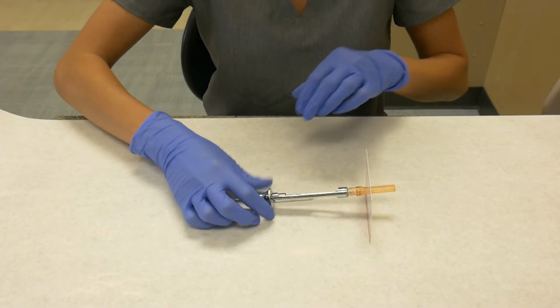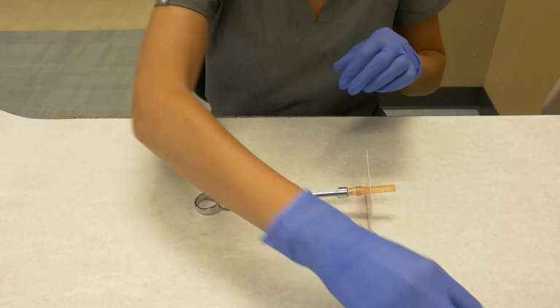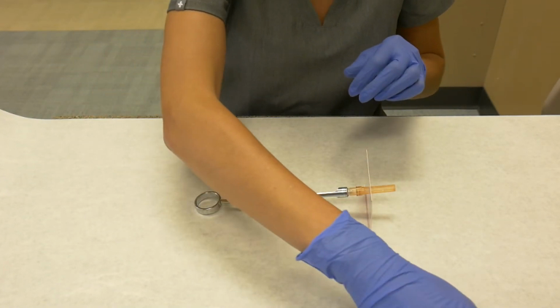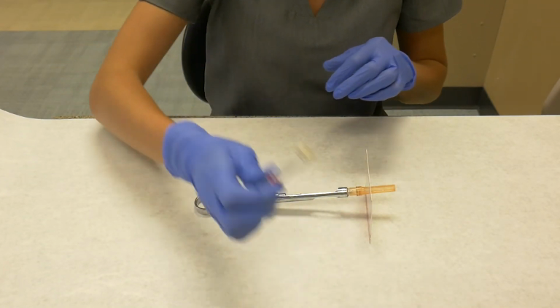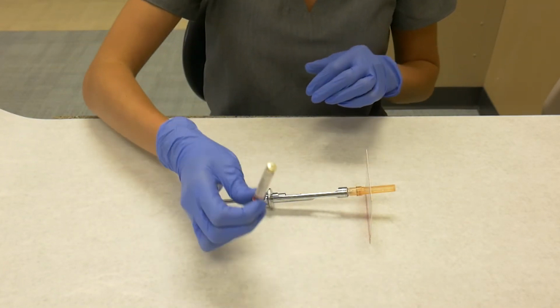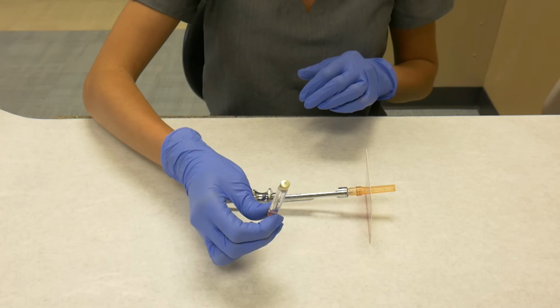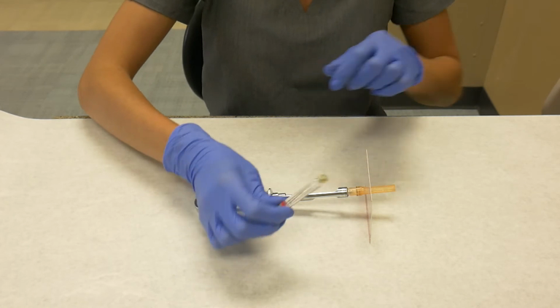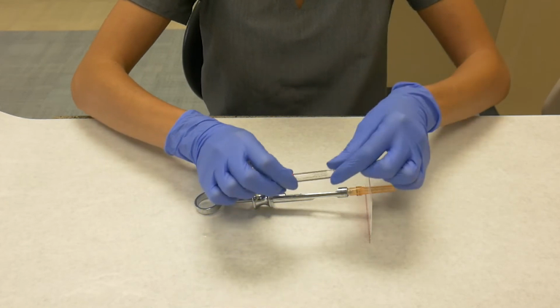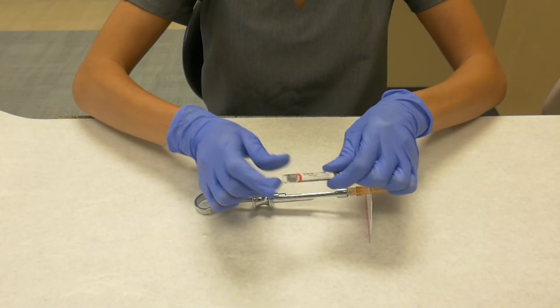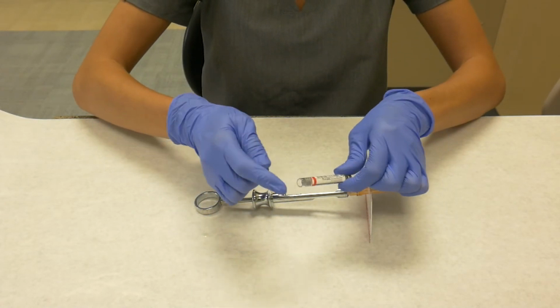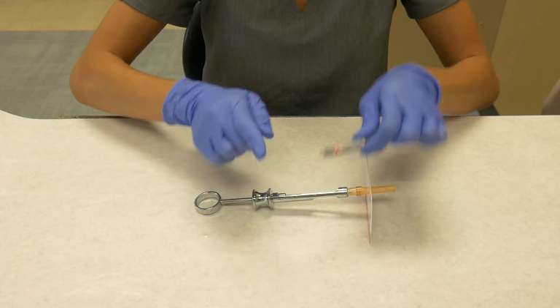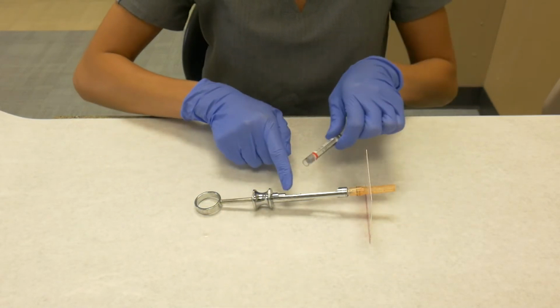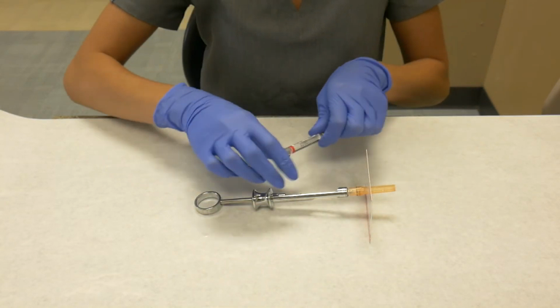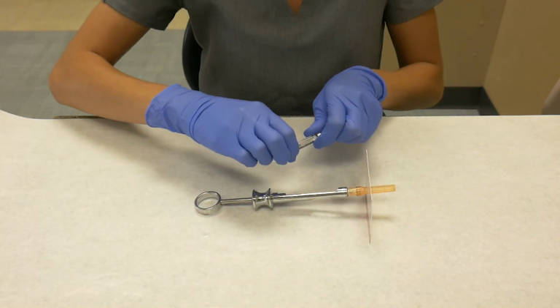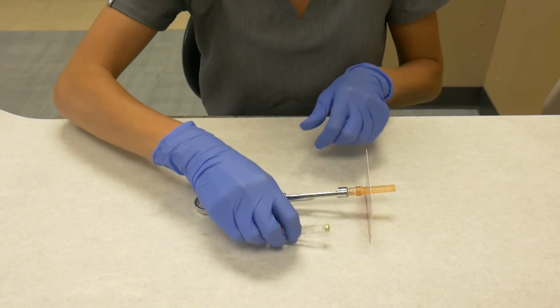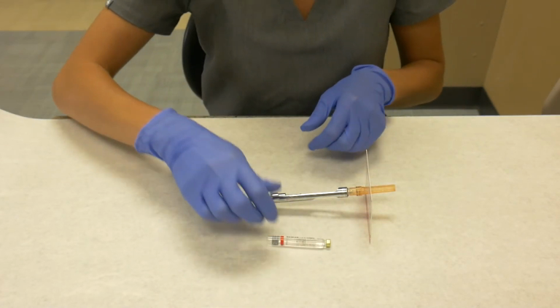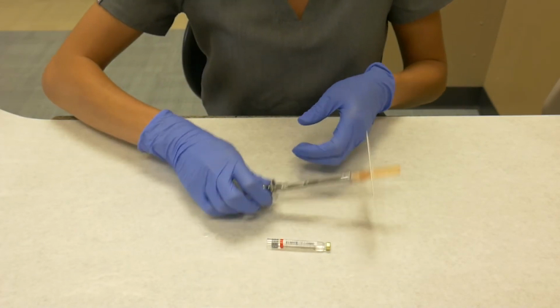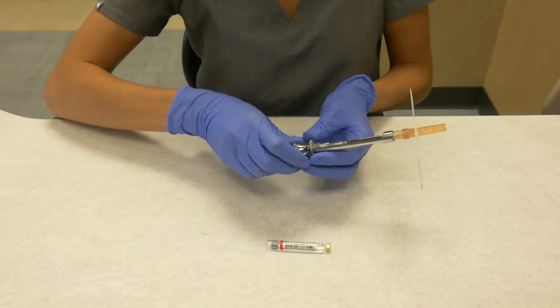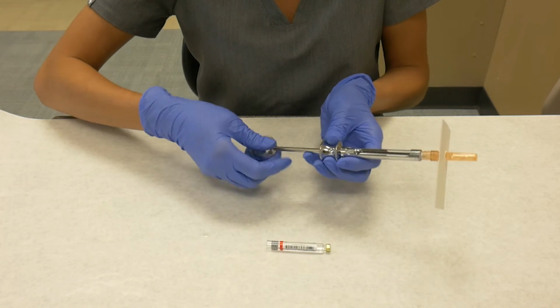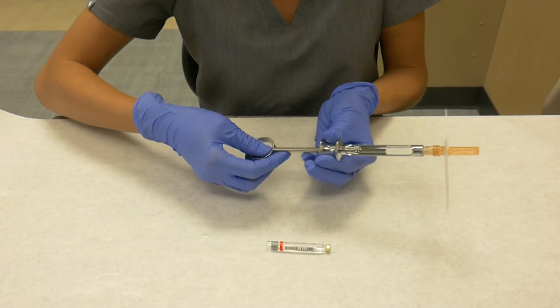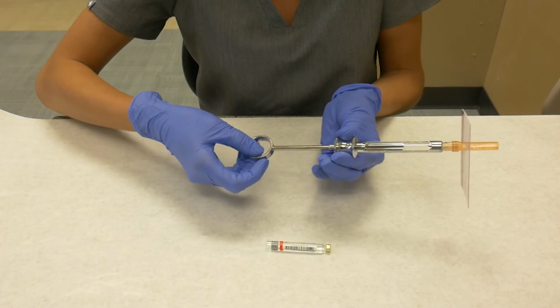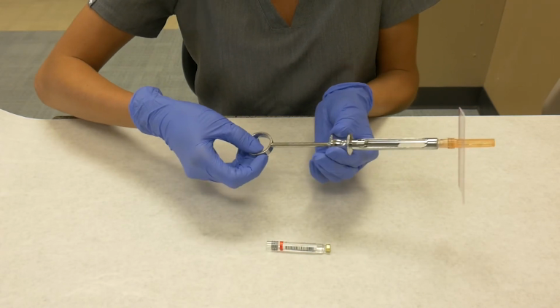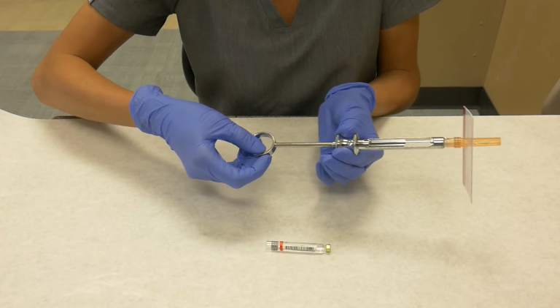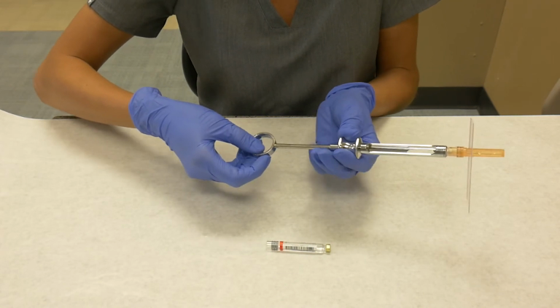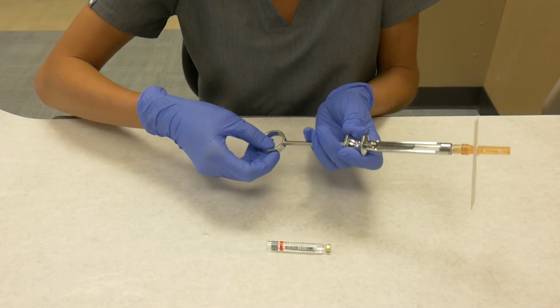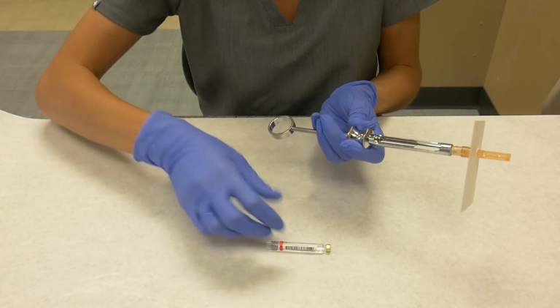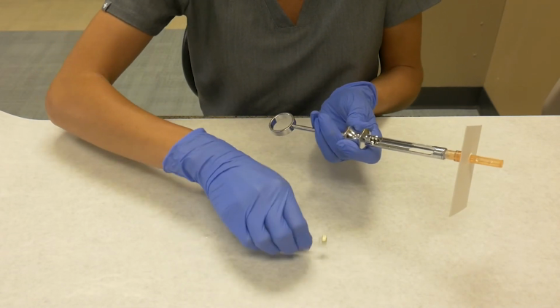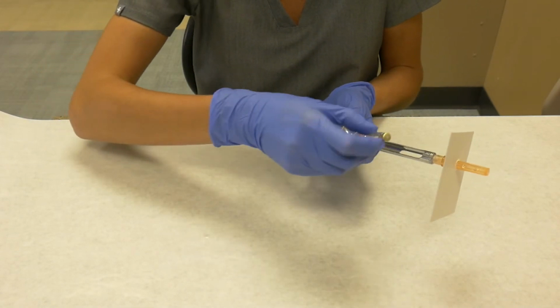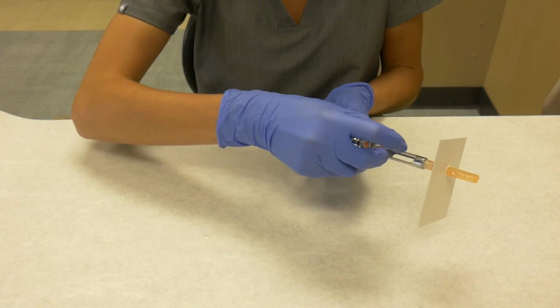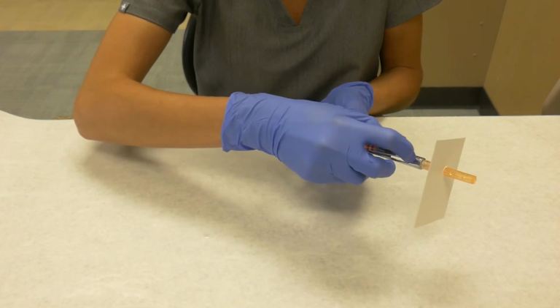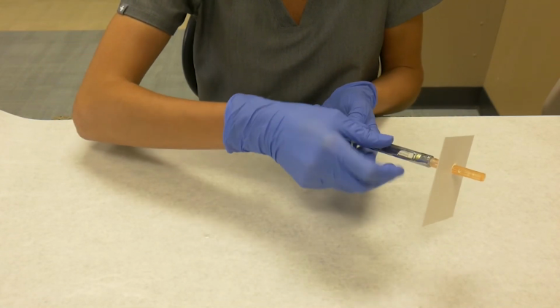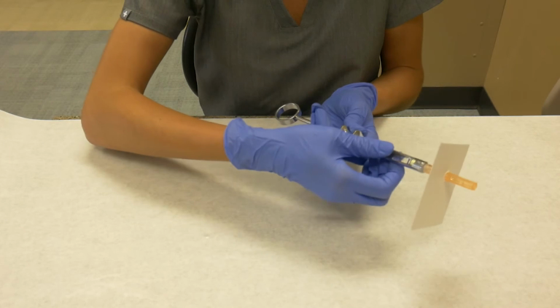Now it's time to lock and load. Grab your cartridge and note the rubber stopper on the end. Pull back on the thumb holder of the syringe and place the cartridge into the barrel.